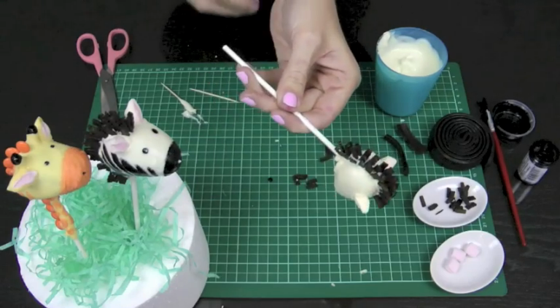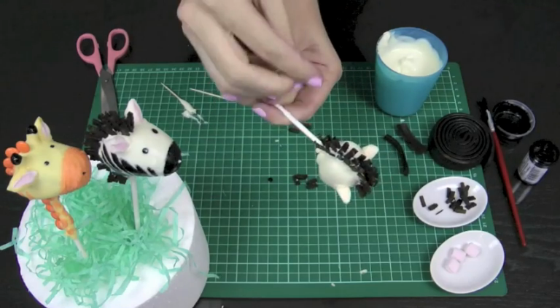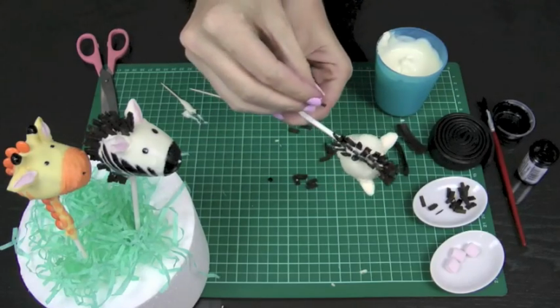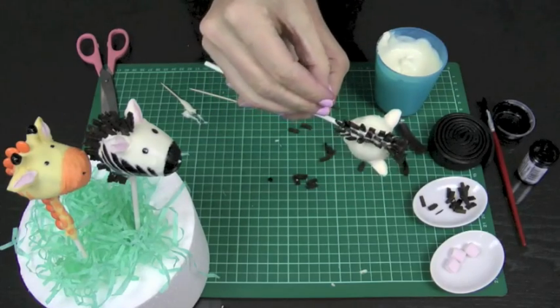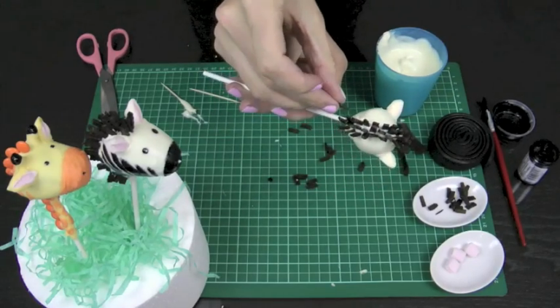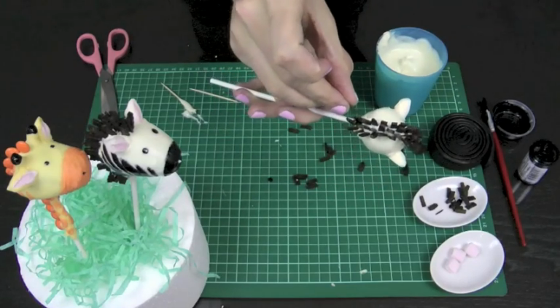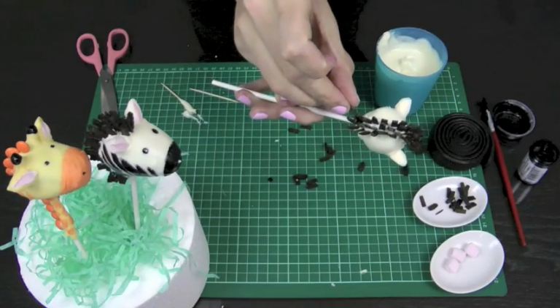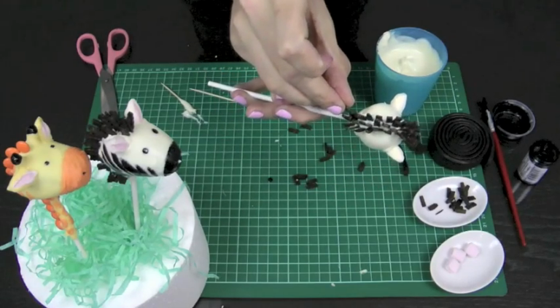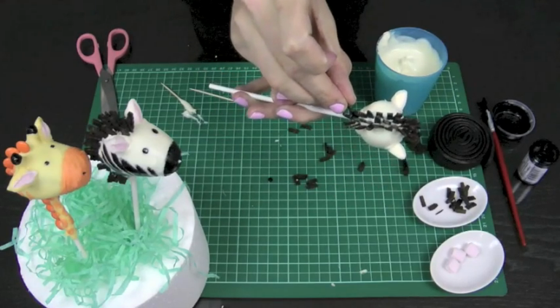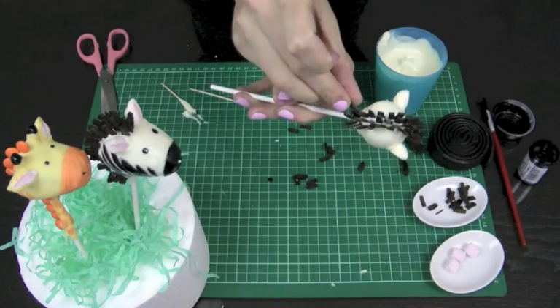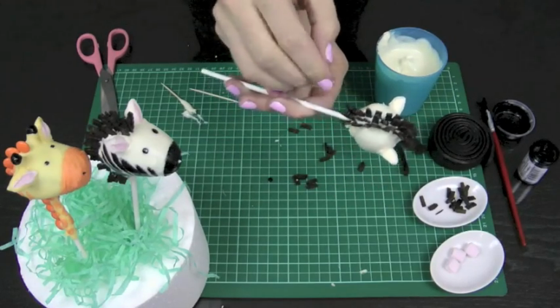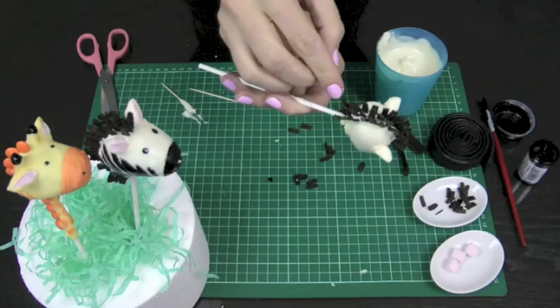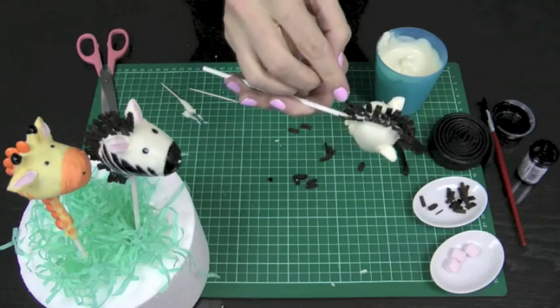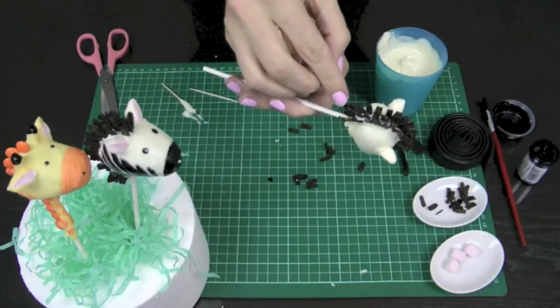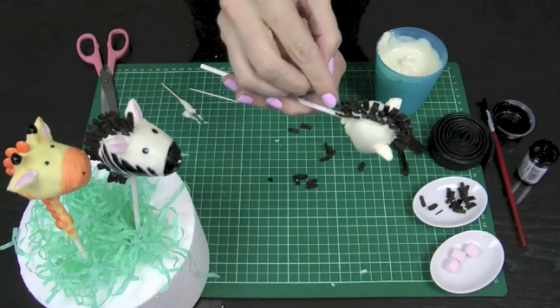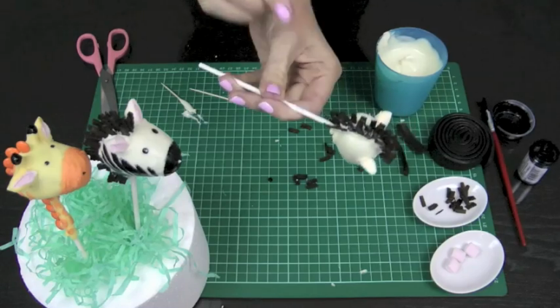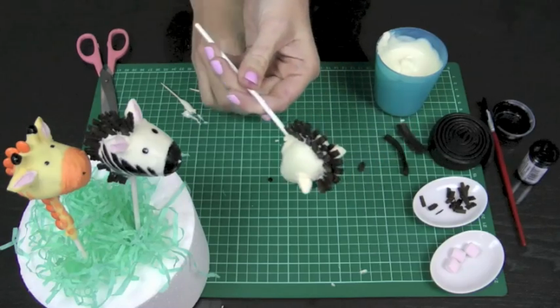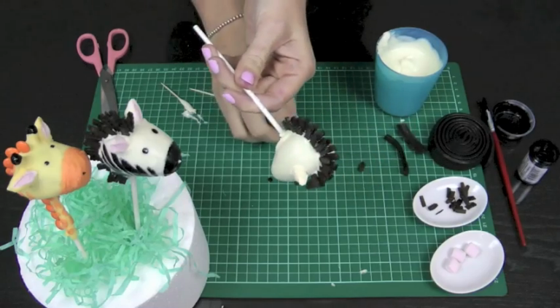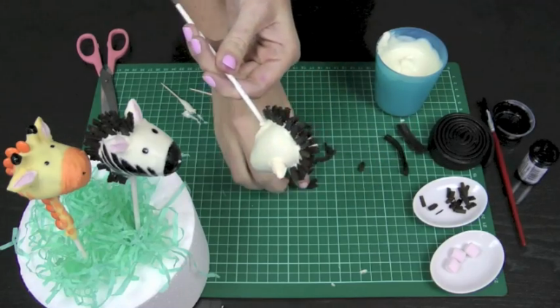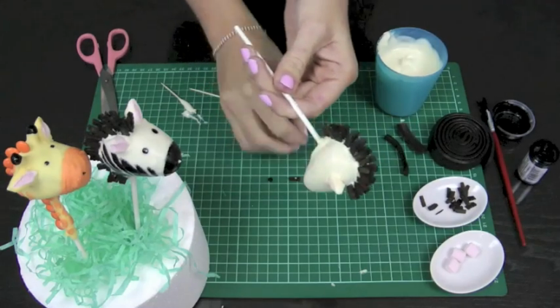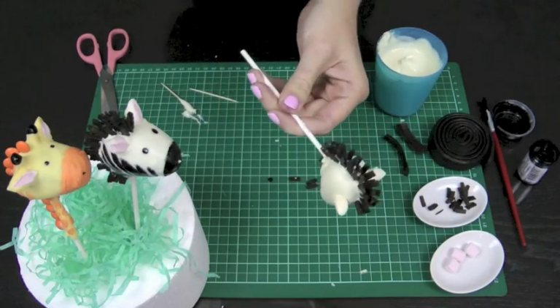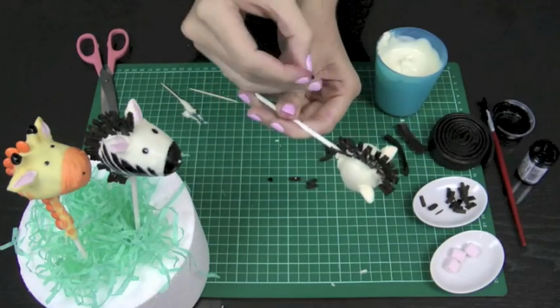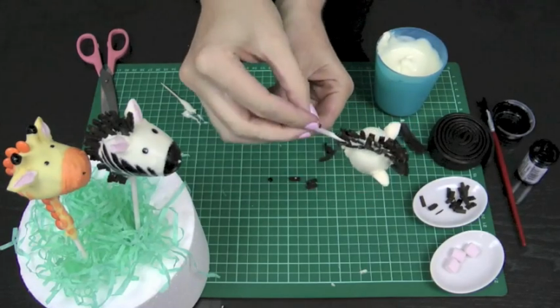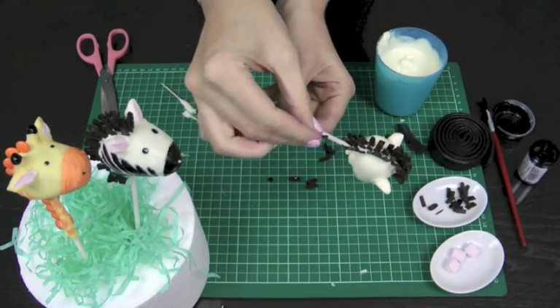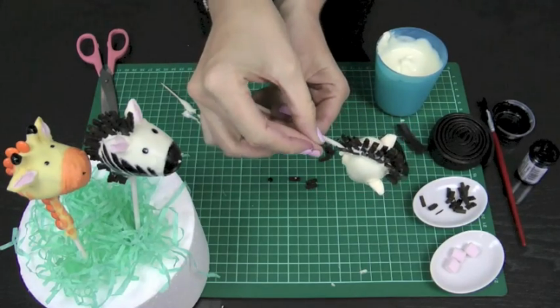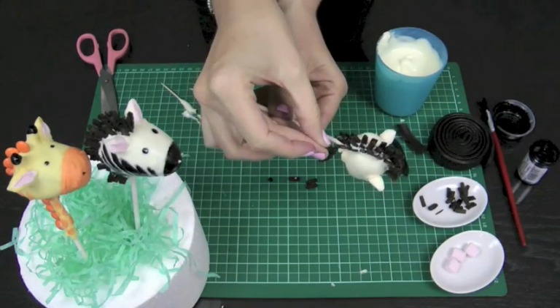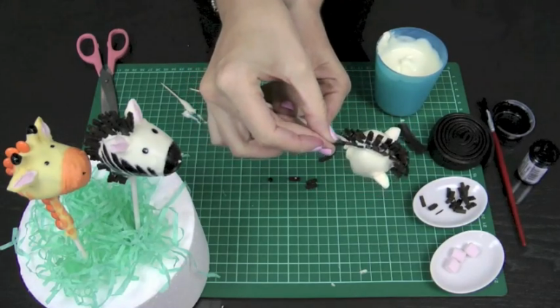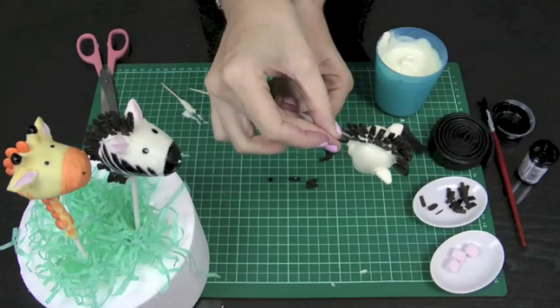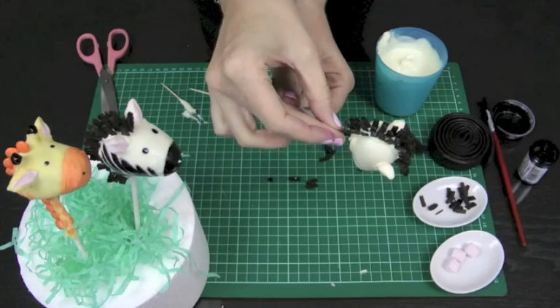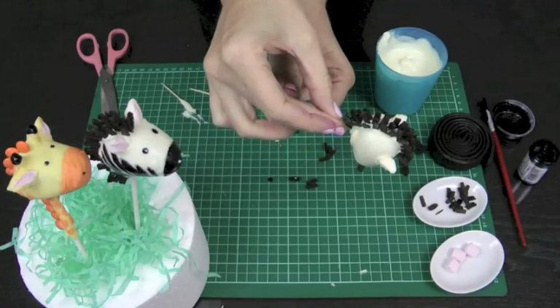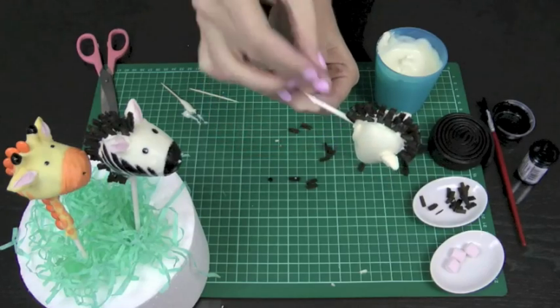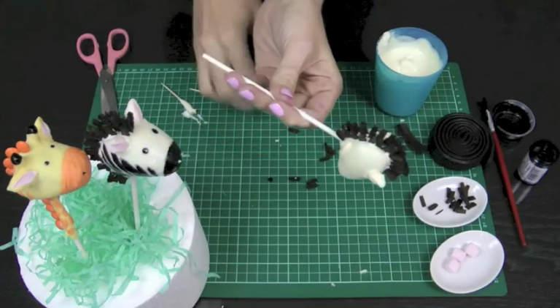If you love this tutorial, make sure that you head on over to our channel, Cupcake Addiction. Hit the subscribe button while you're there if you'd like to see all of our great tutorials on cupcakes, cake pops and cake decorating hints and tips.